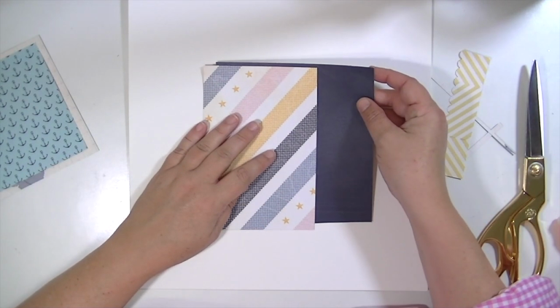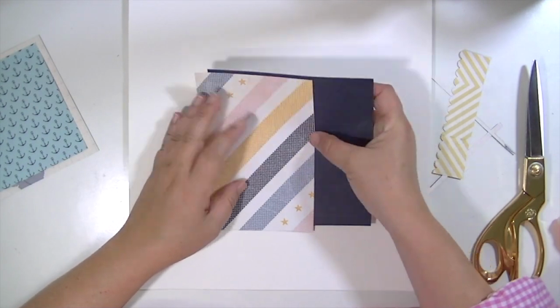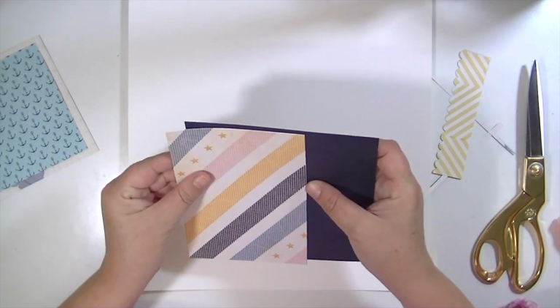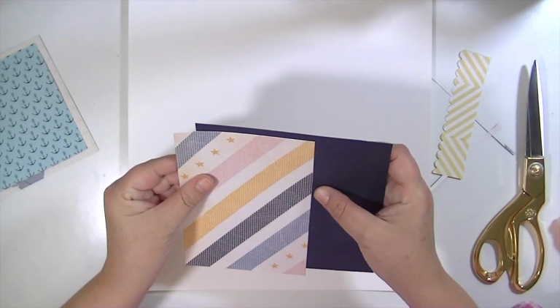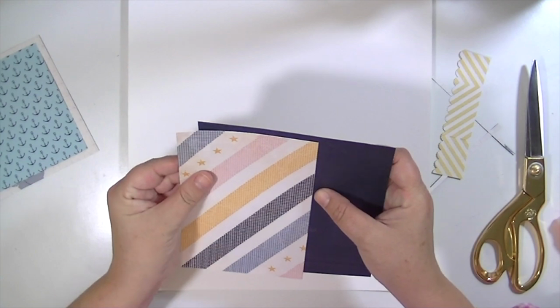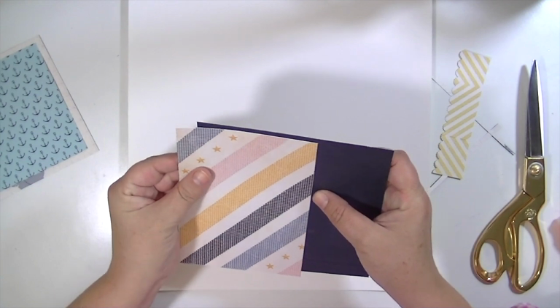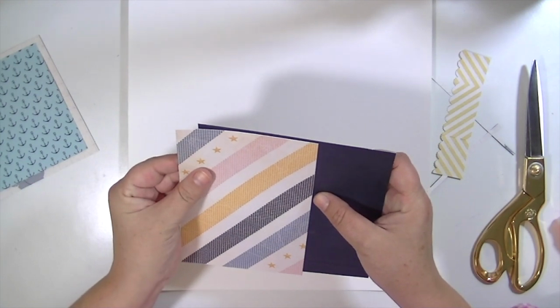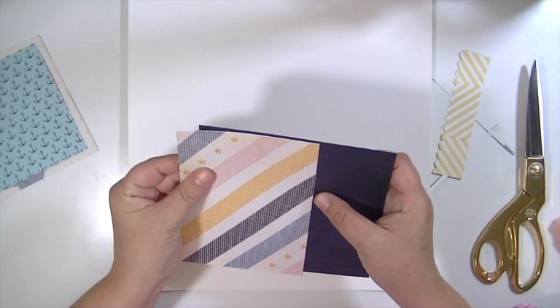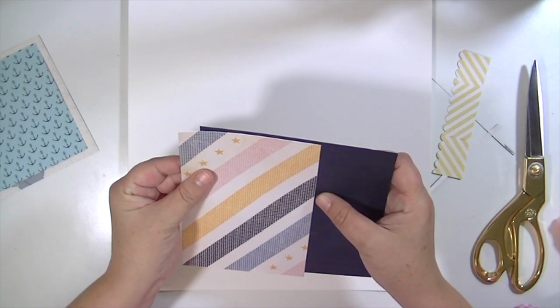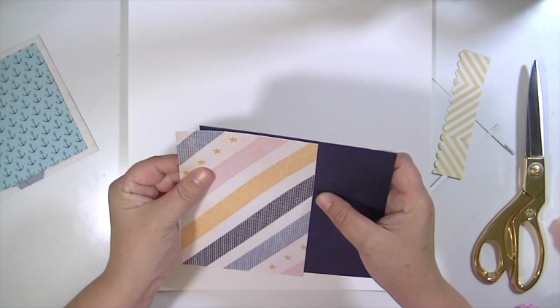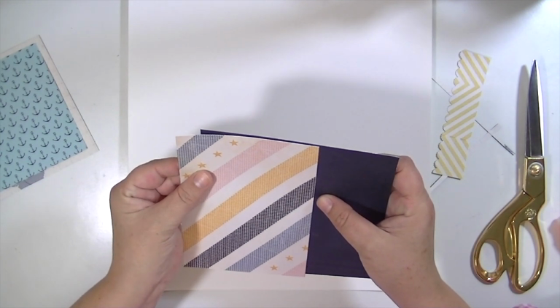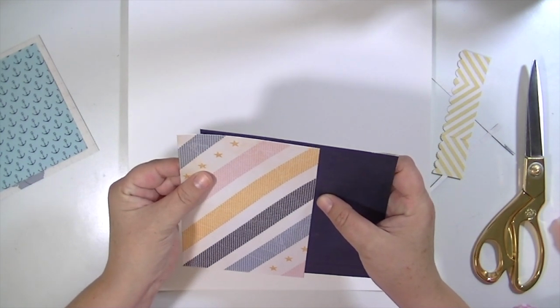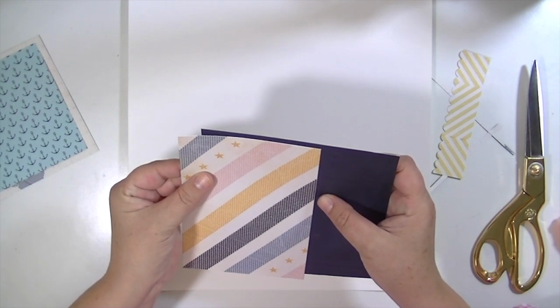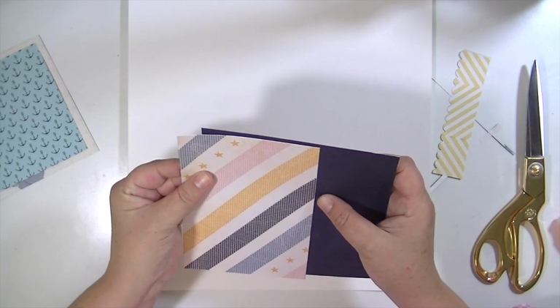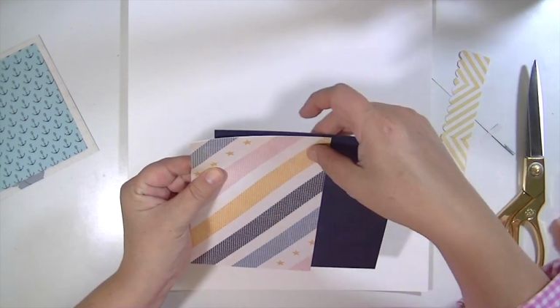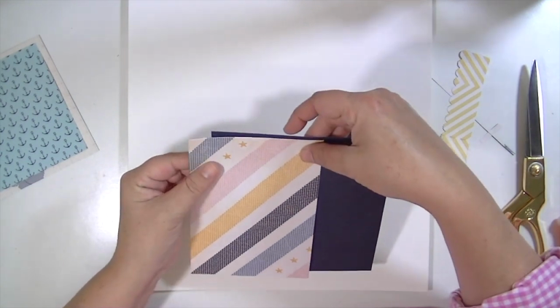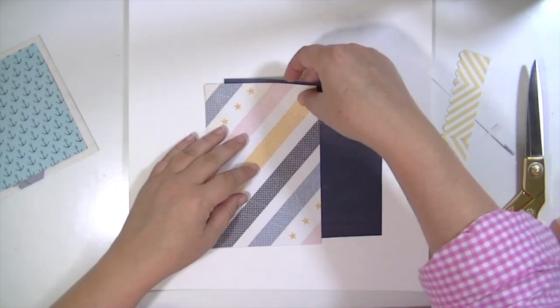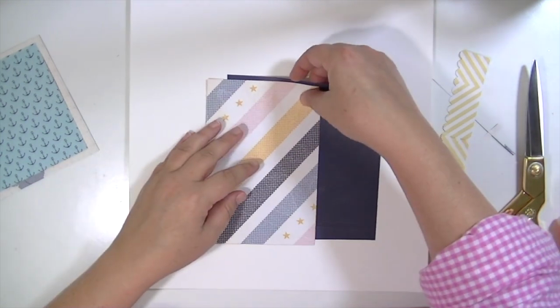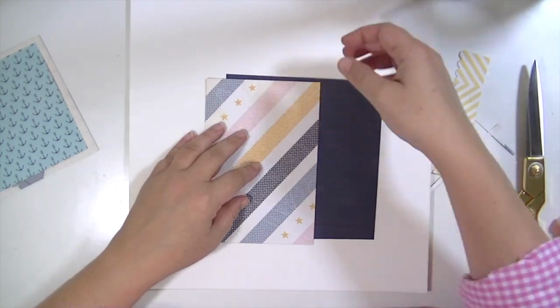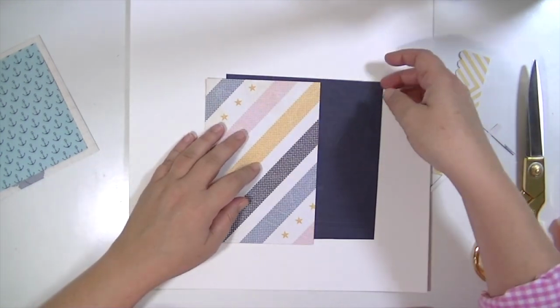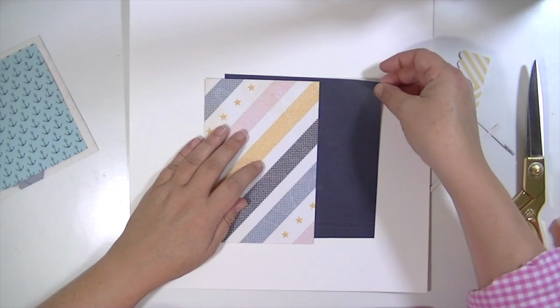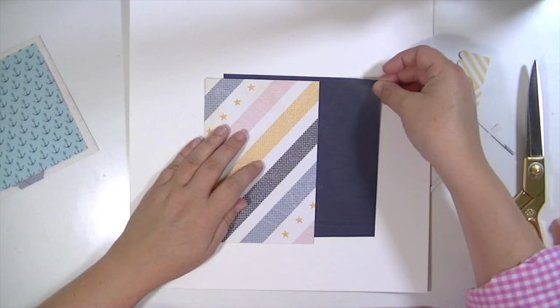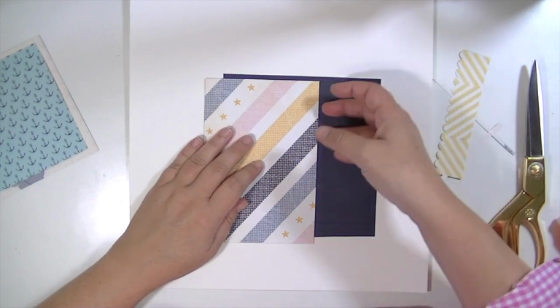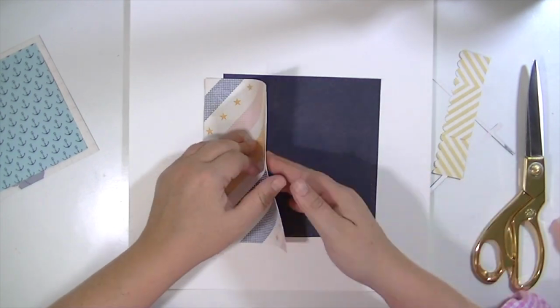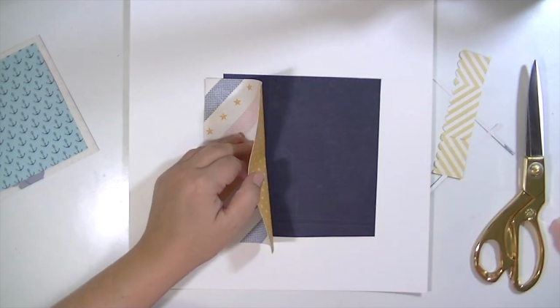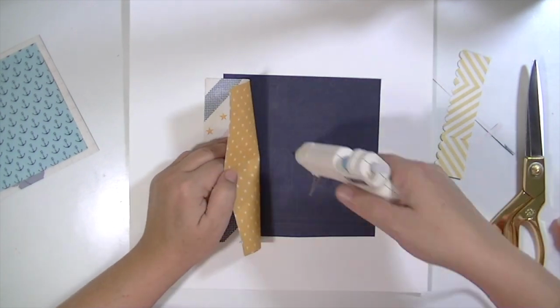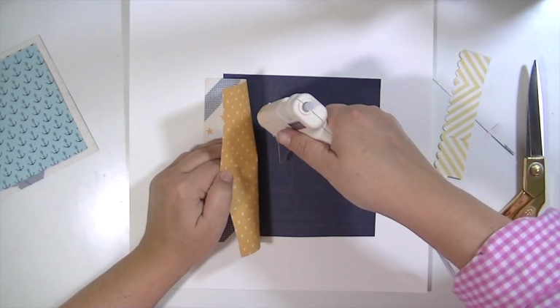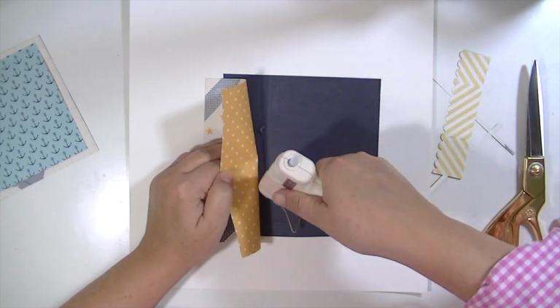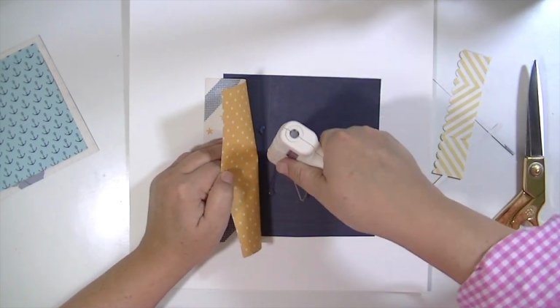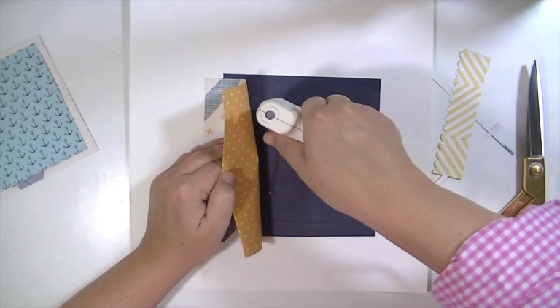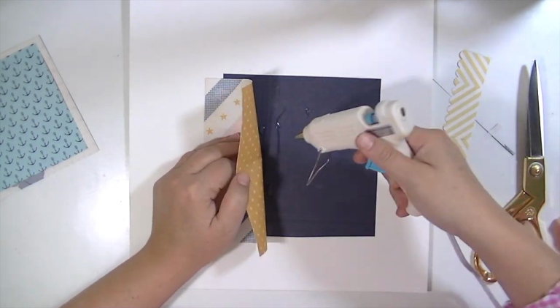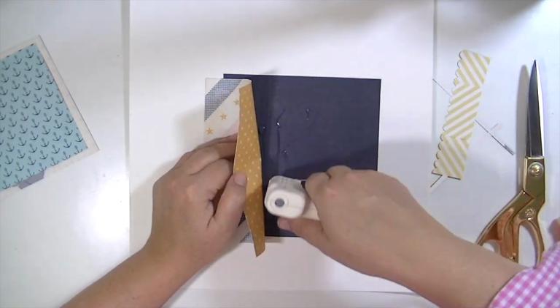This little strip of yellow is from the crepe paper poolside collection and I've just cut it with a little scallop border punch to add a little bit of yellow to the bottom because I just liked the way it looked with everything. So I'm going to go ahead and get my layers down and I'm just using a little bit of hot glue.